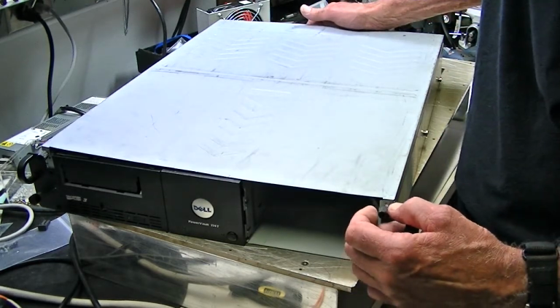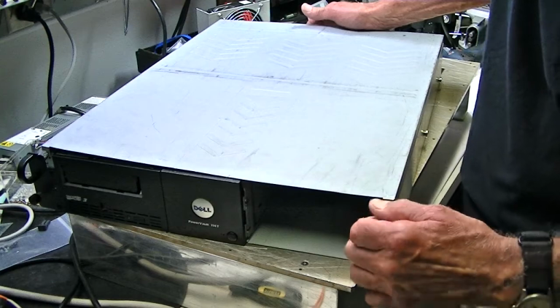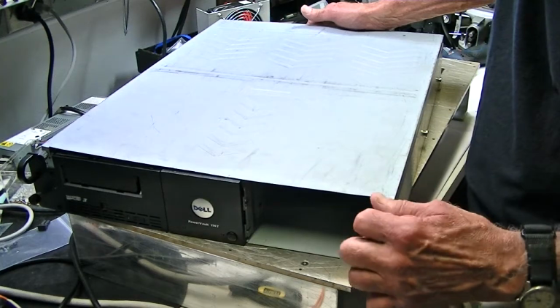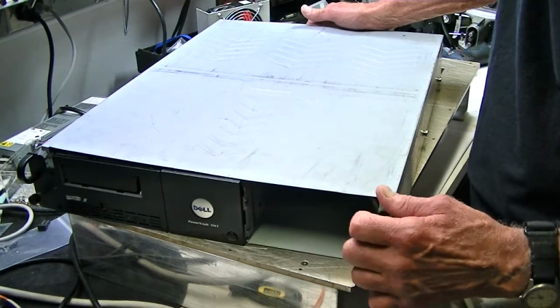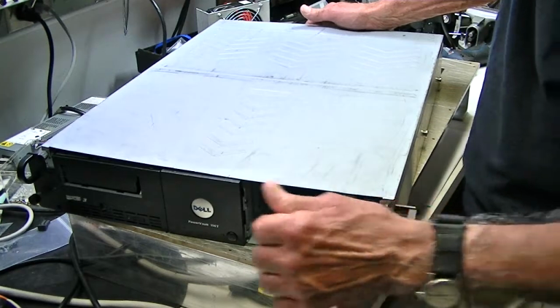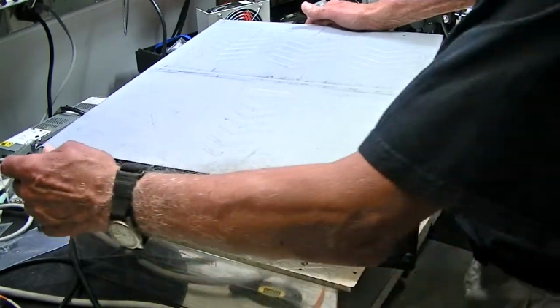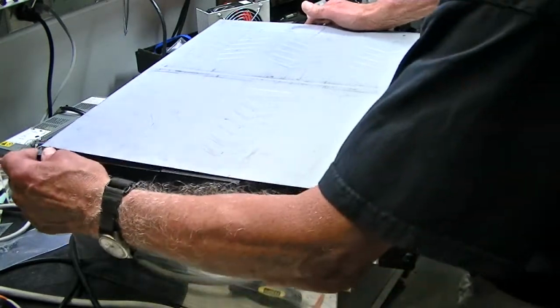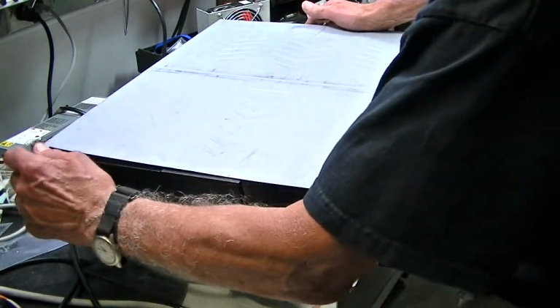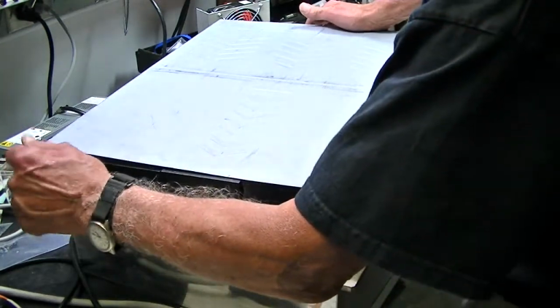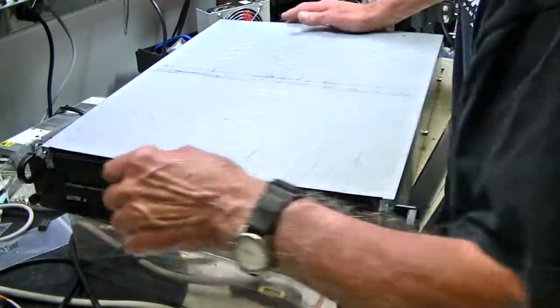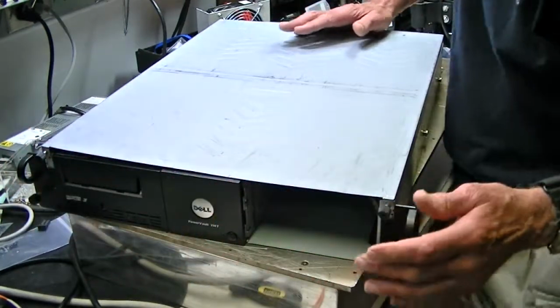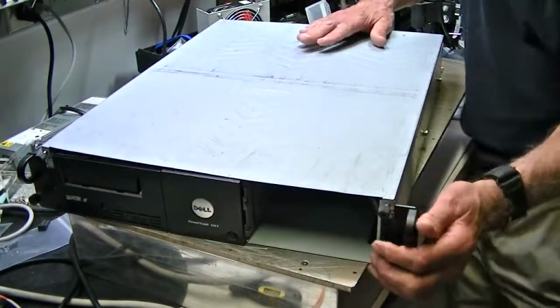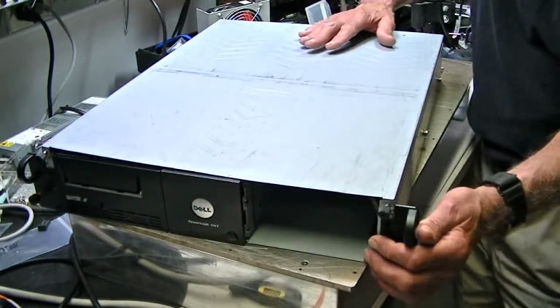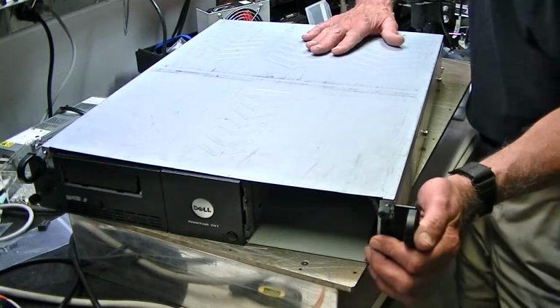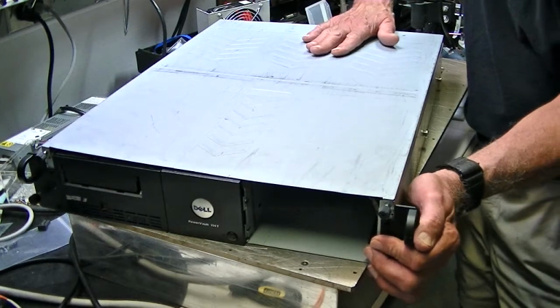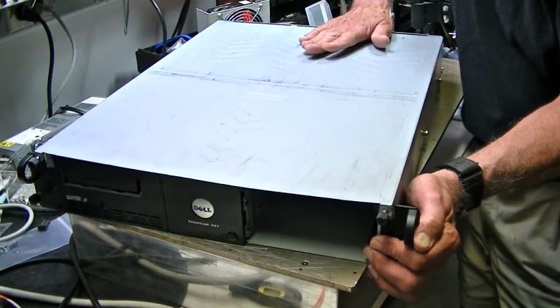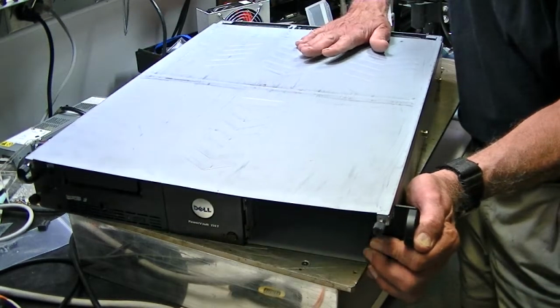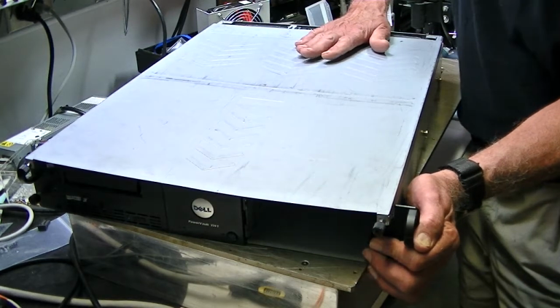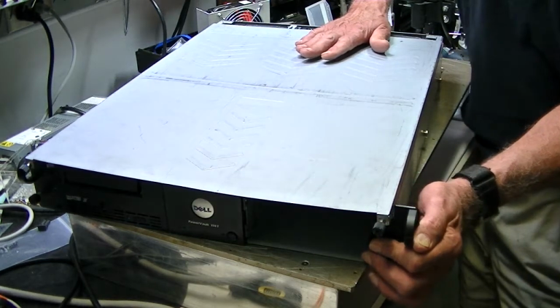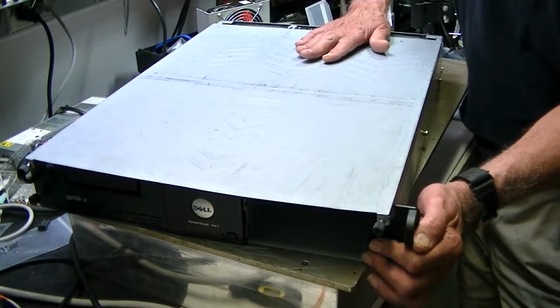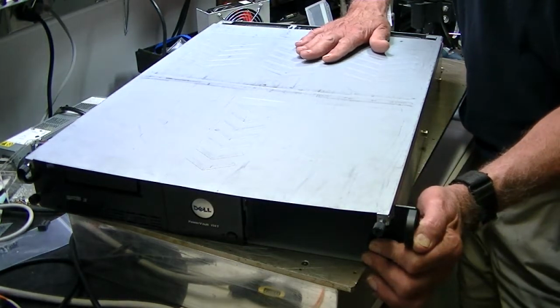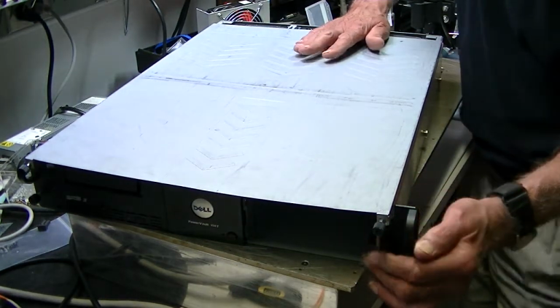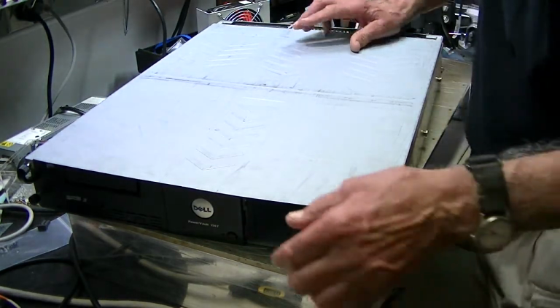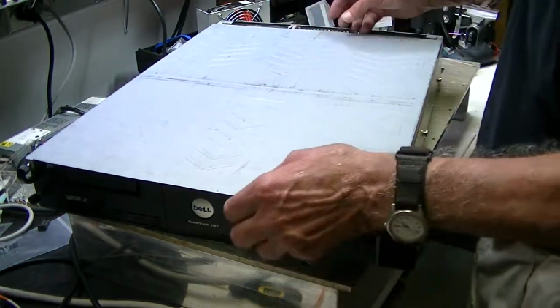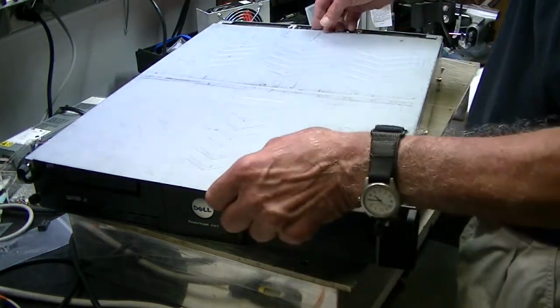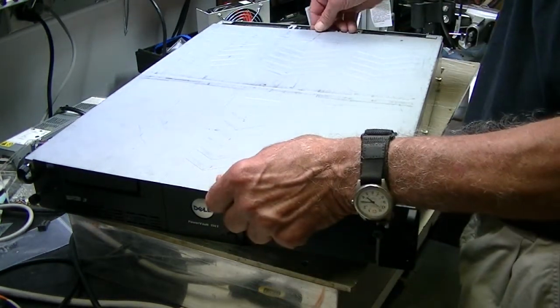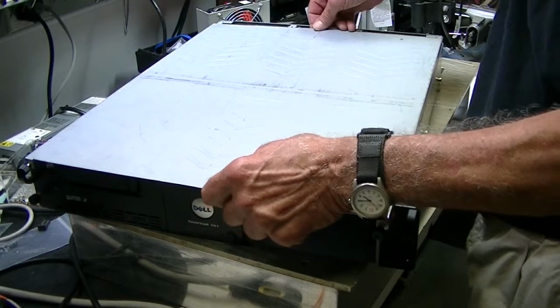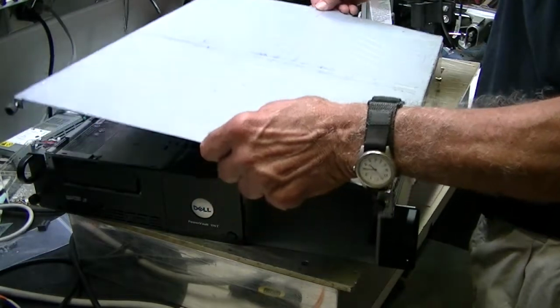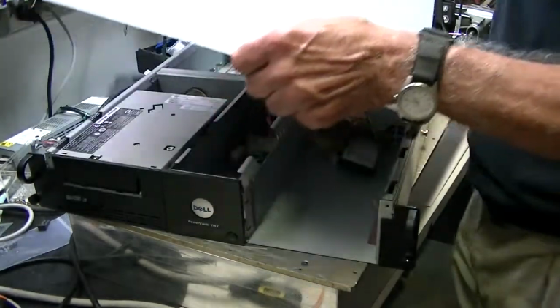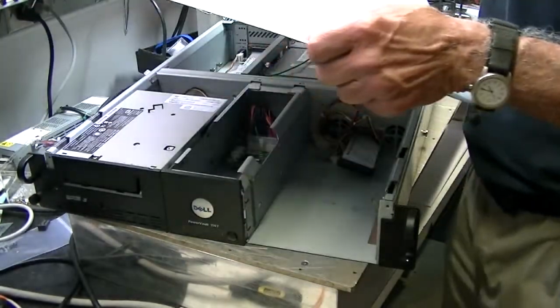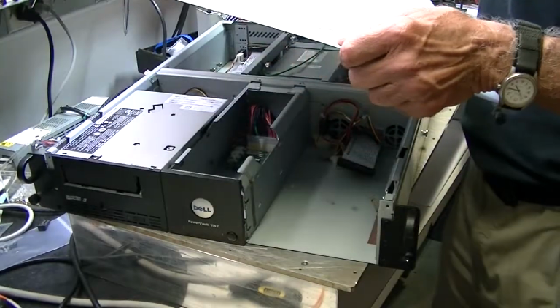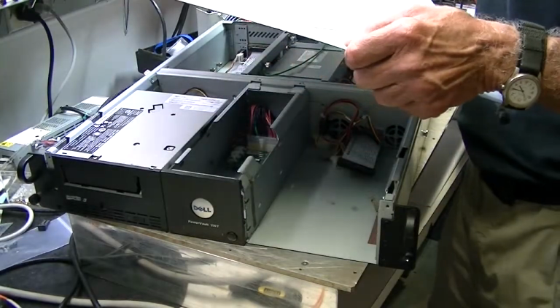These two screws here on each side will allow you to push the entire top forward about one inch. Once it's forward about one inch you can lift the top off like this.